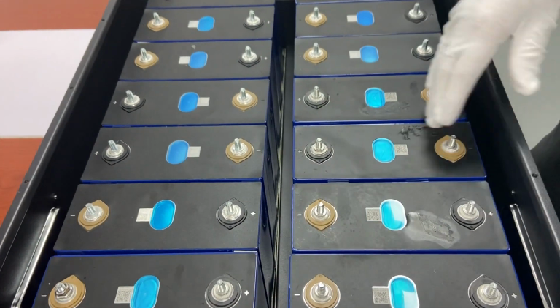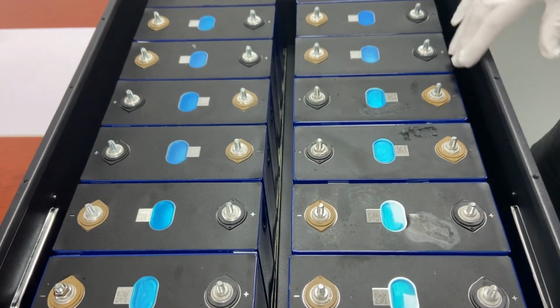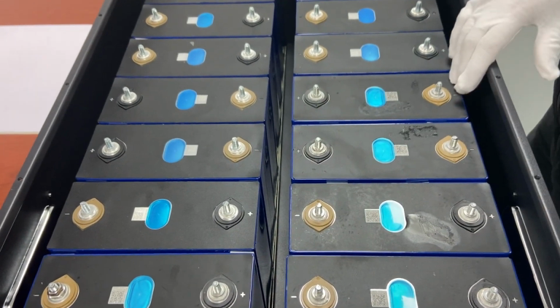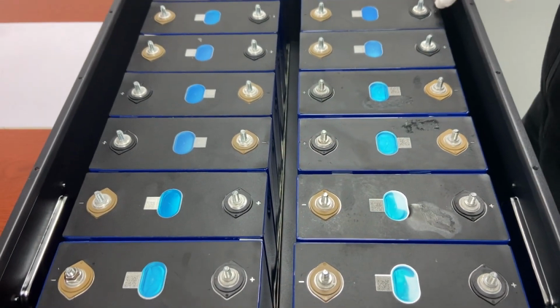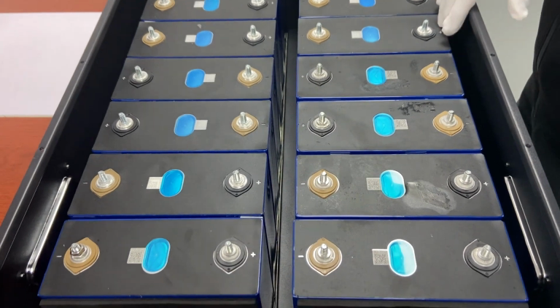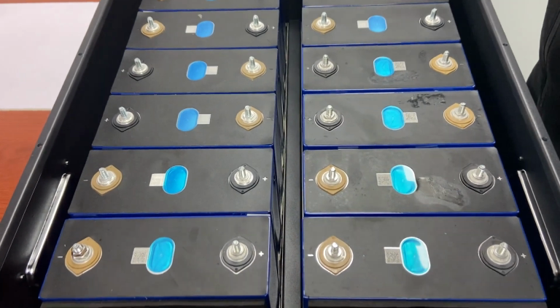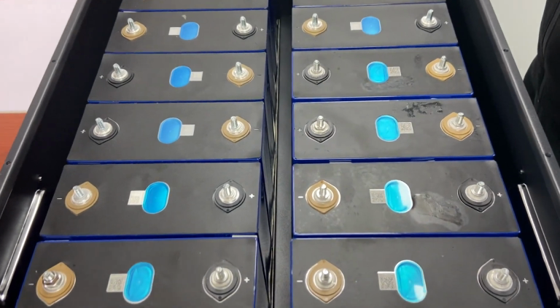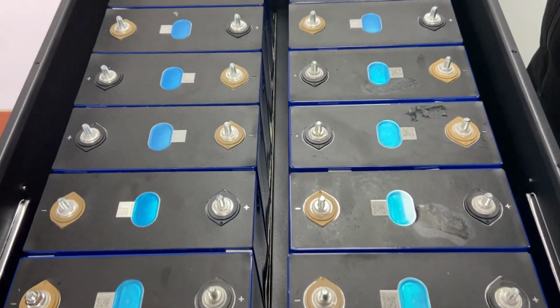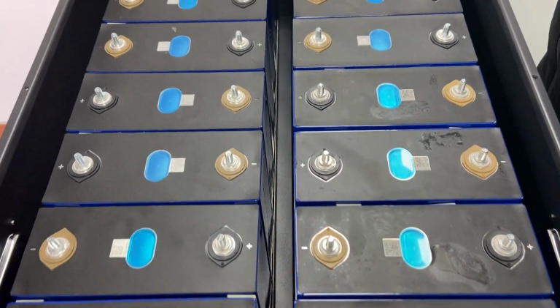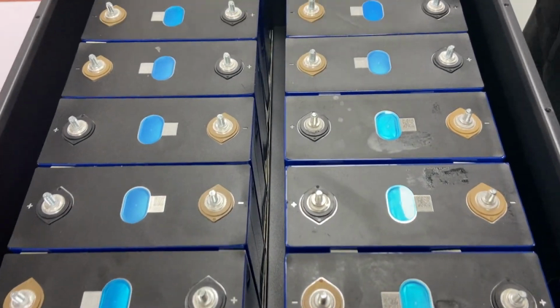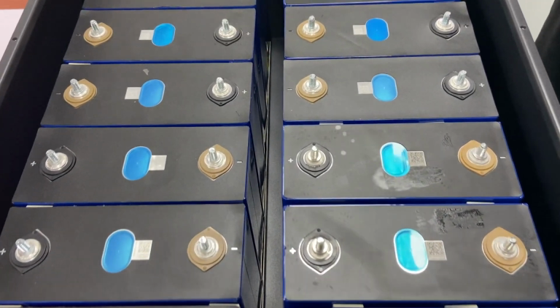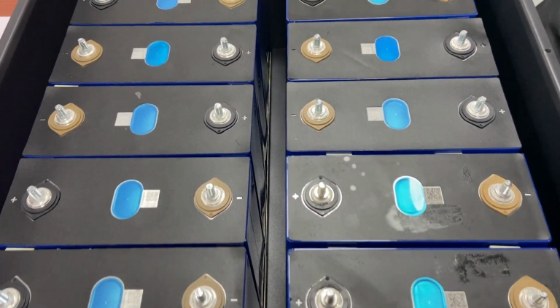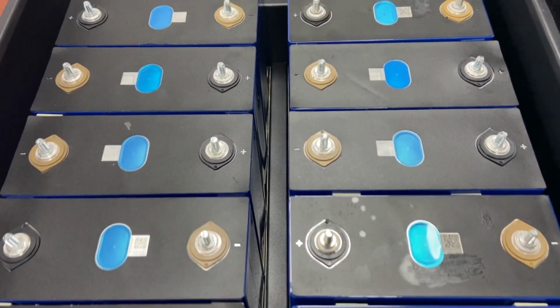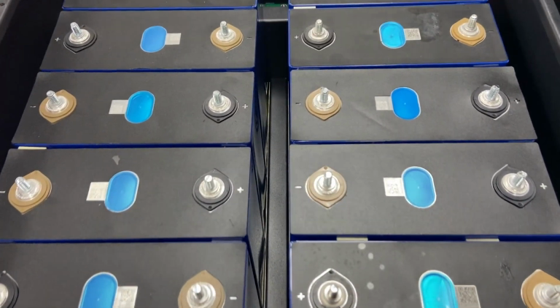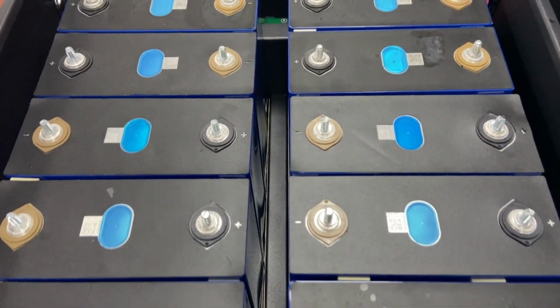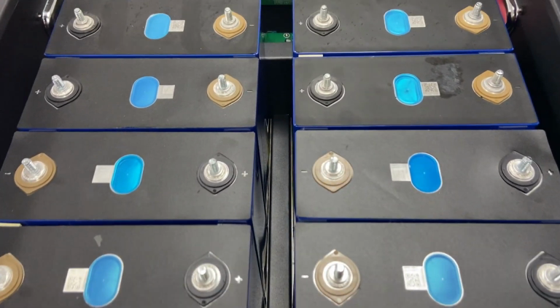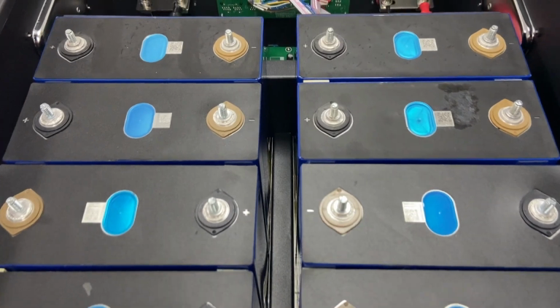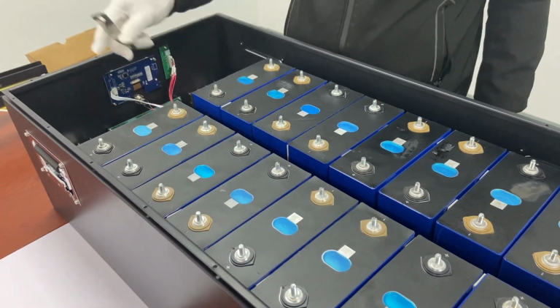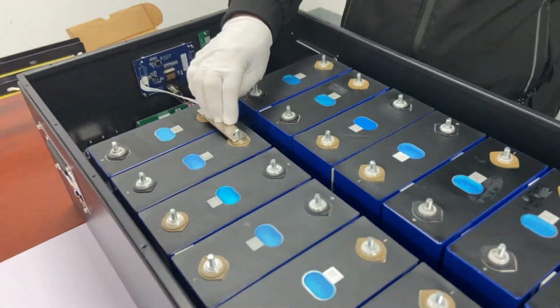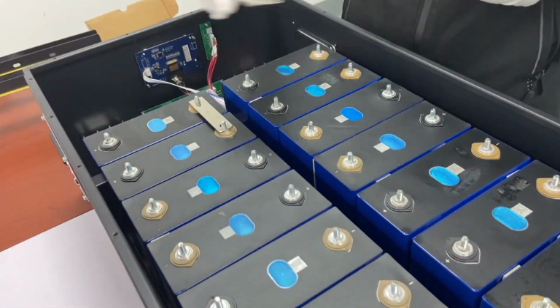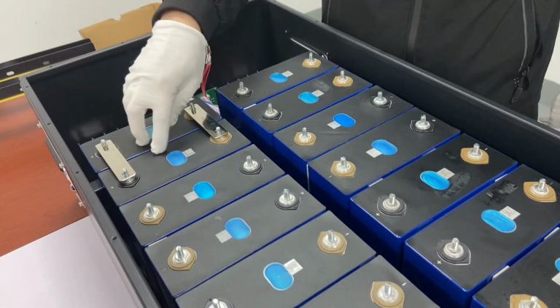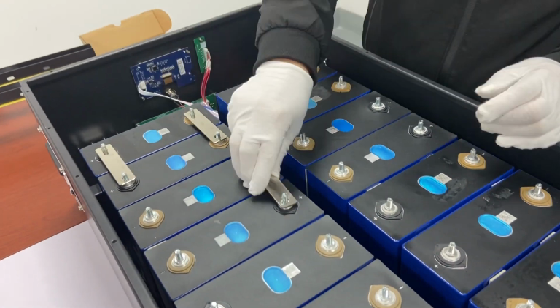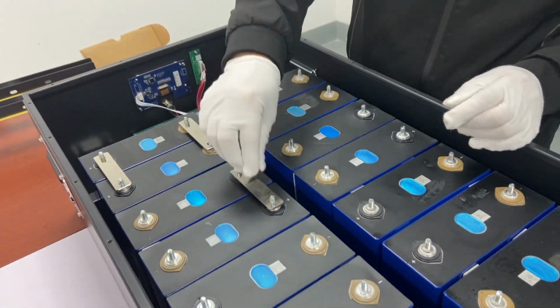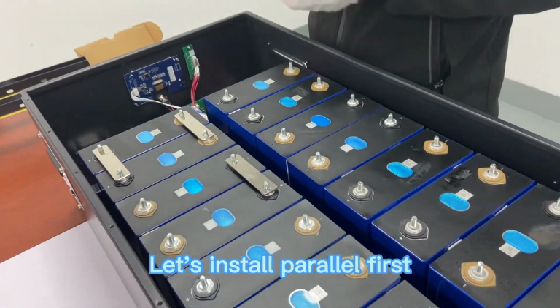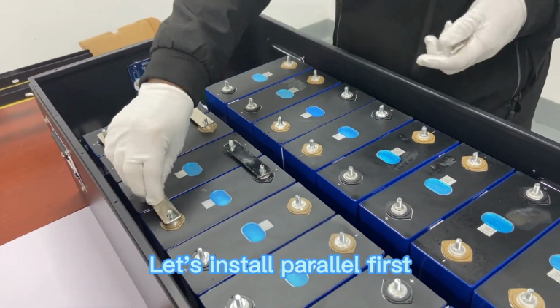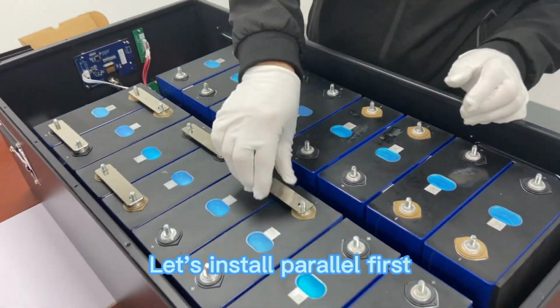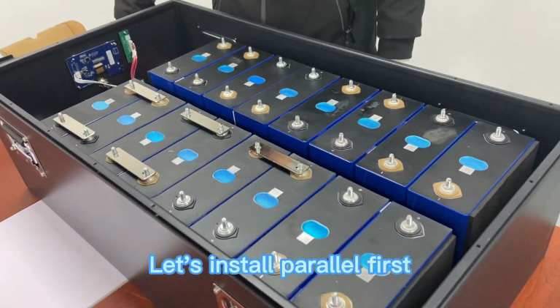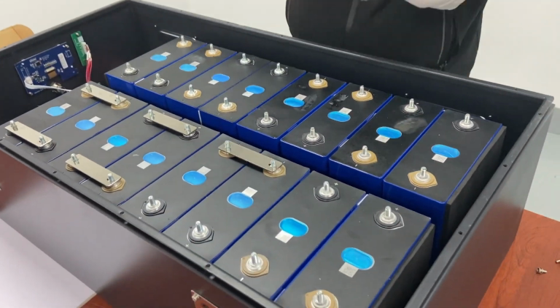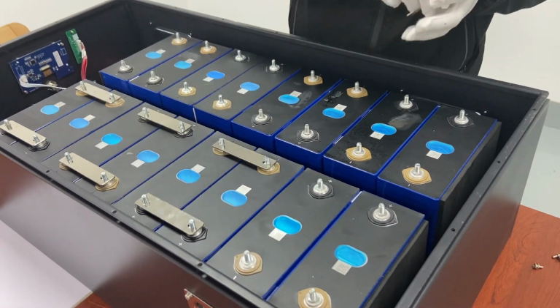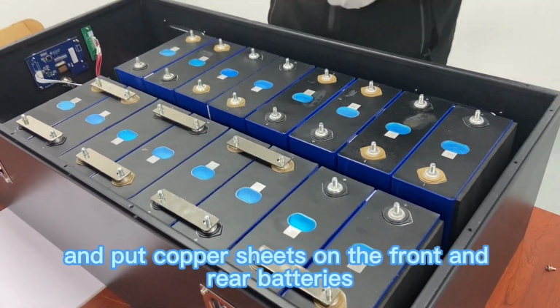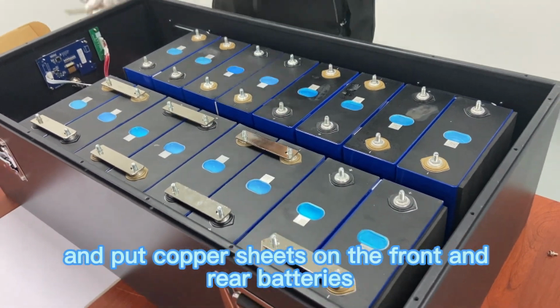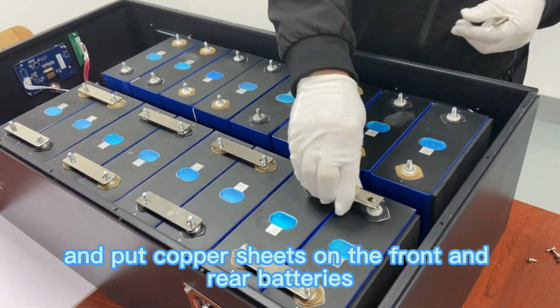So let's go to the right side. Let's install parallel first, and put copper sheets on the front and rear batteries.